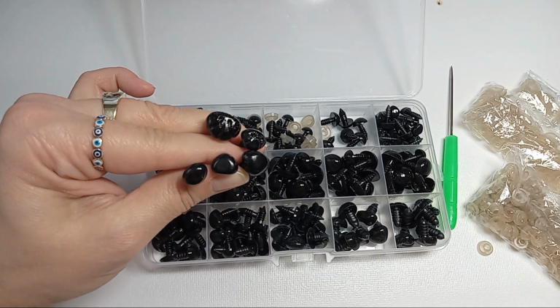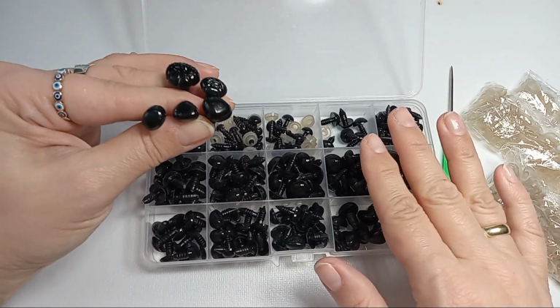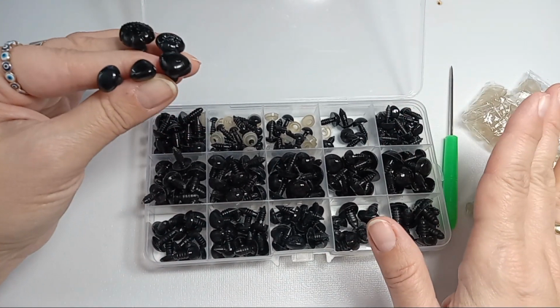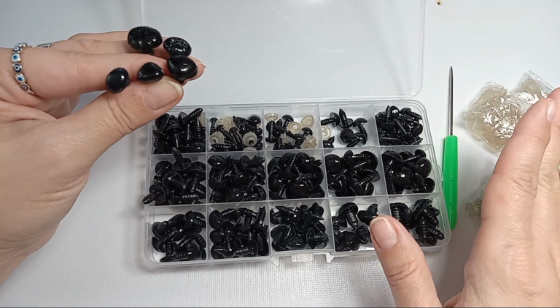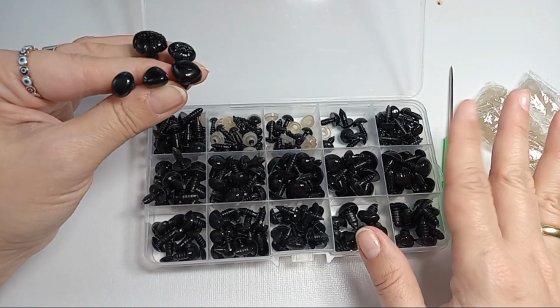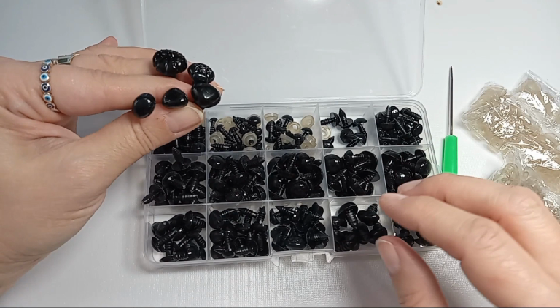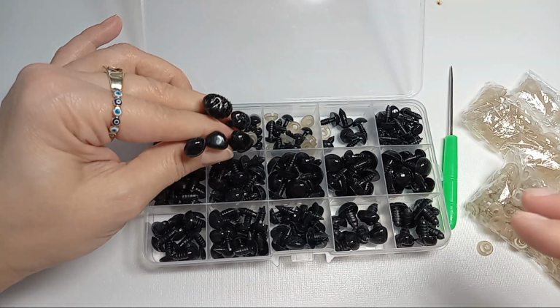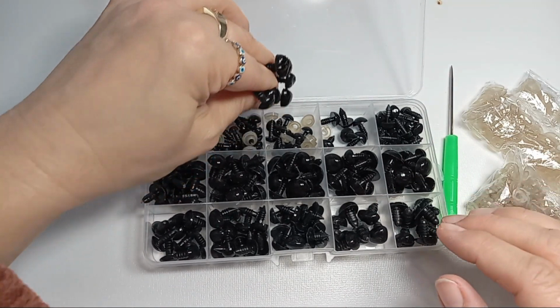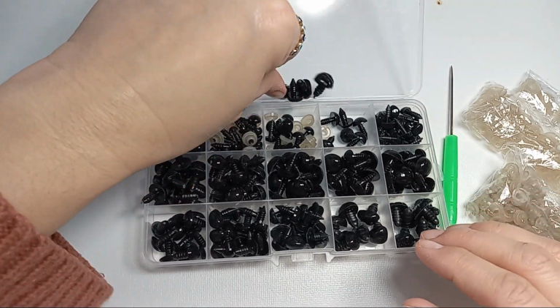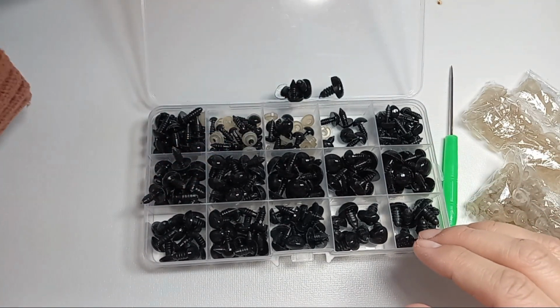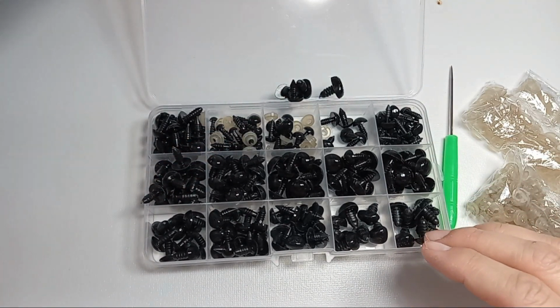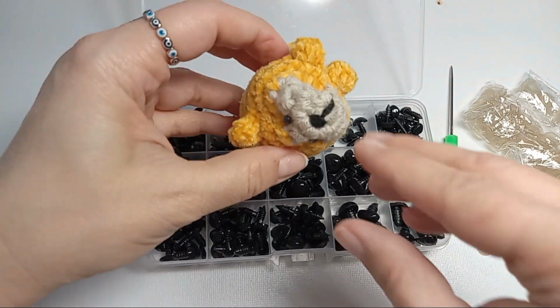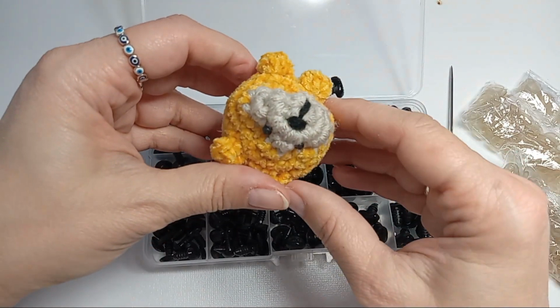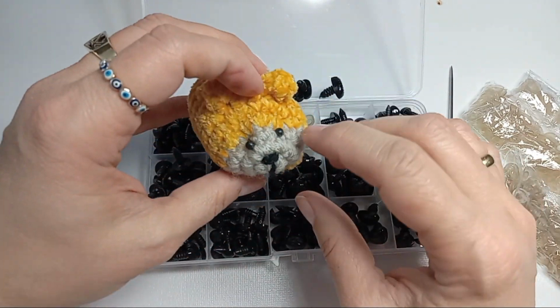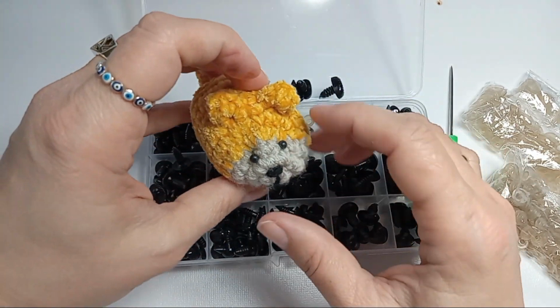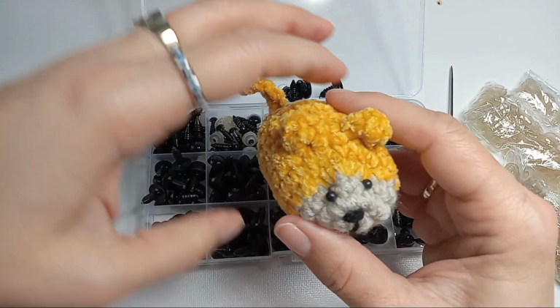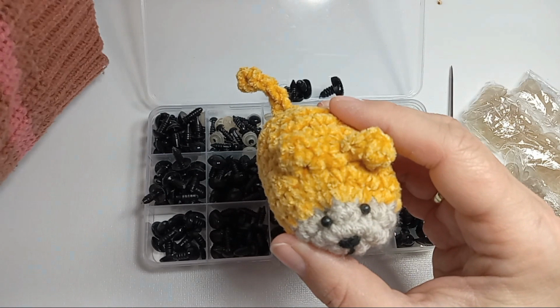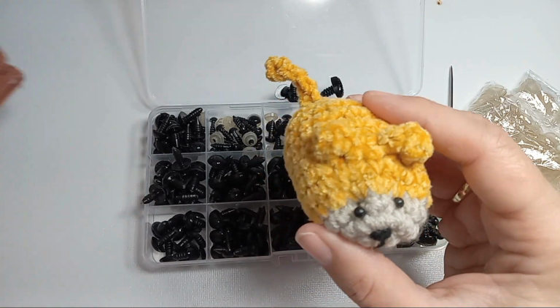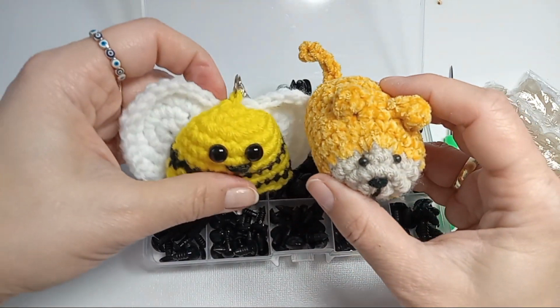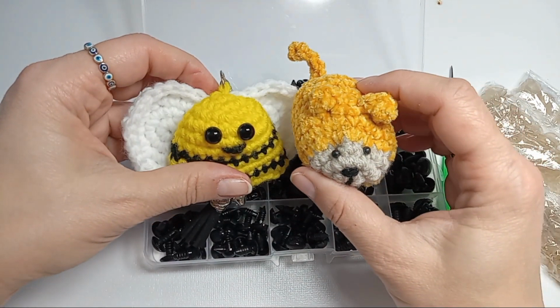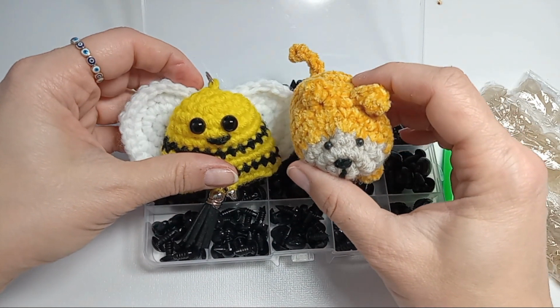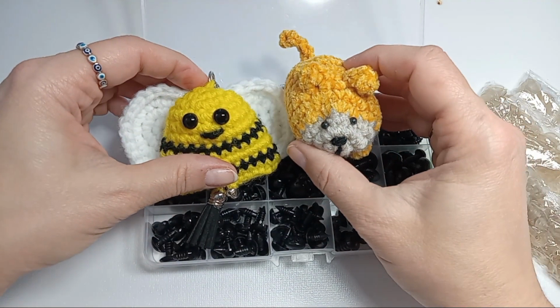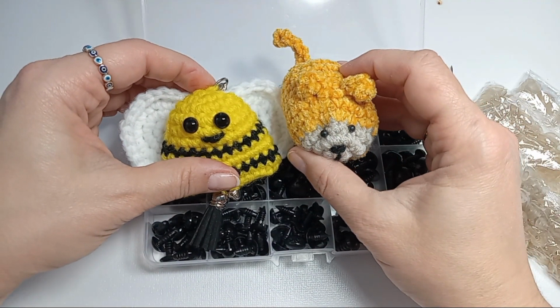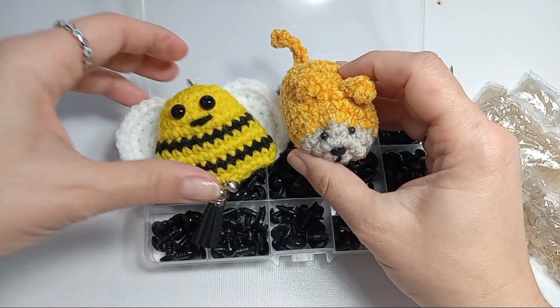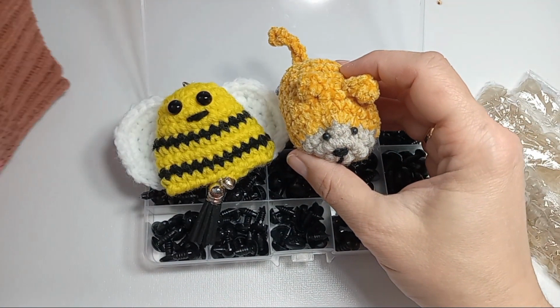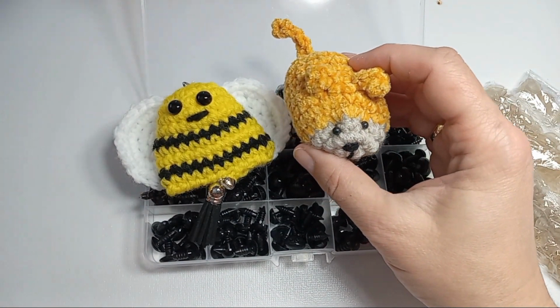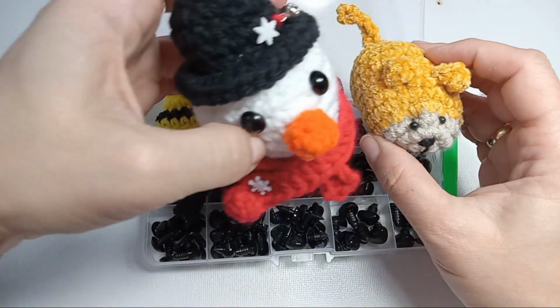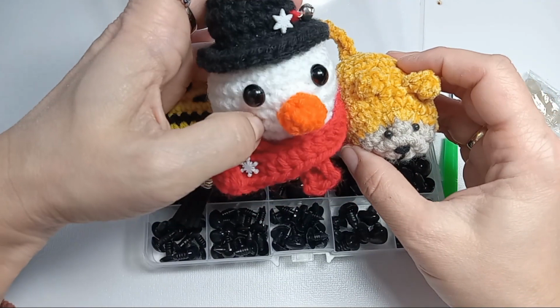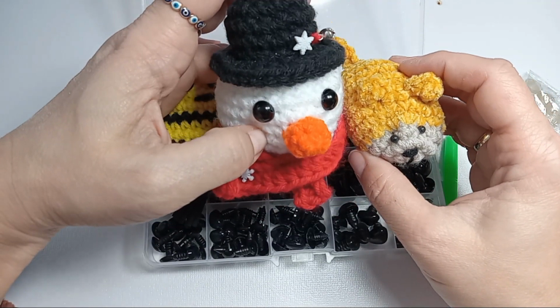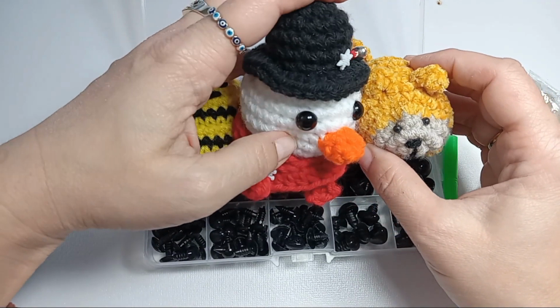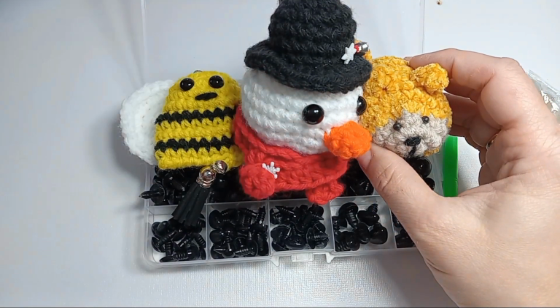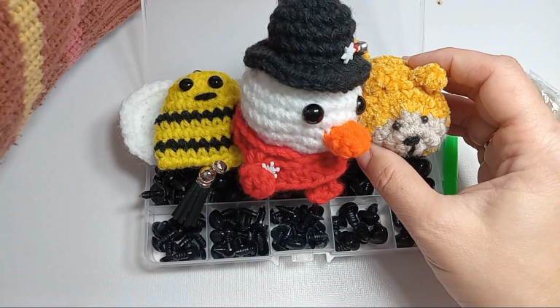You can use them for all different projects. For amigurumi, I've used them mainly for that. Here are the smallest eyes, and then I got those next size up. I use them widely in my projects.